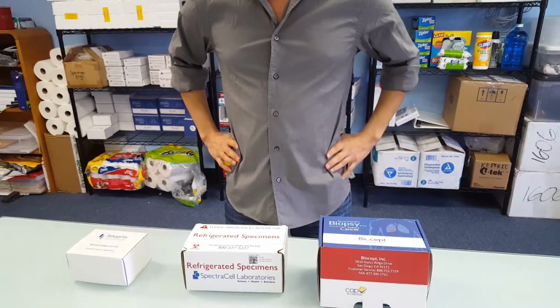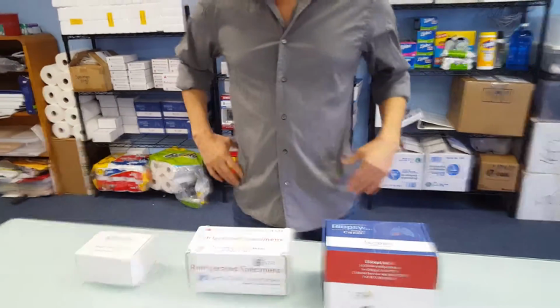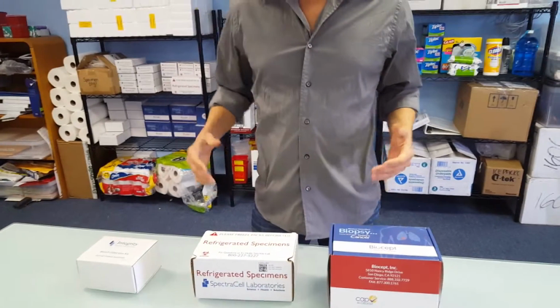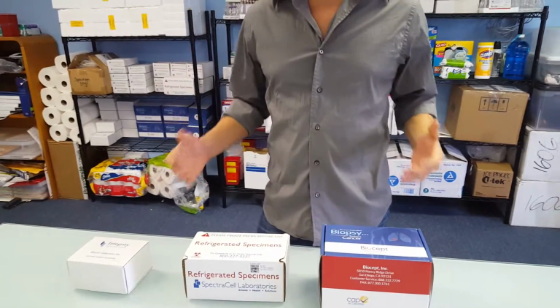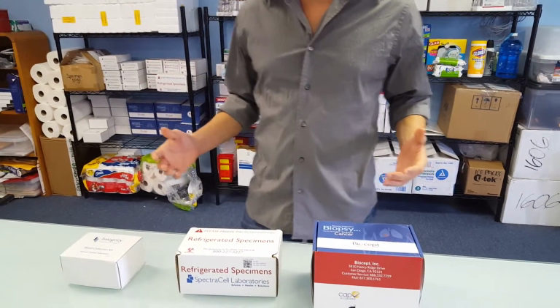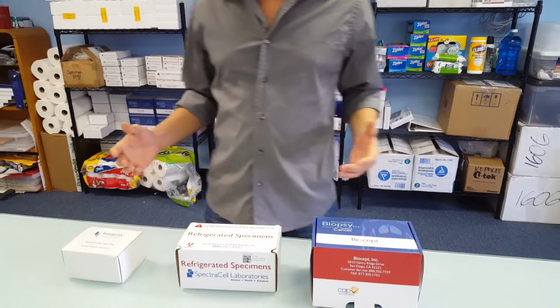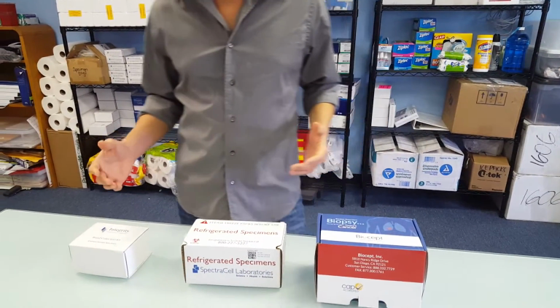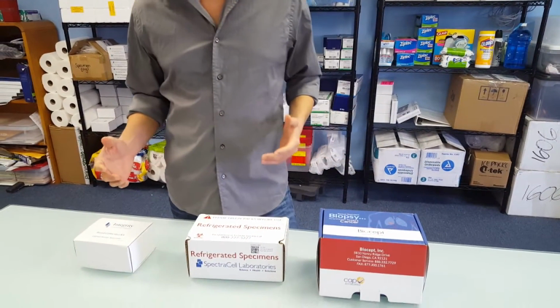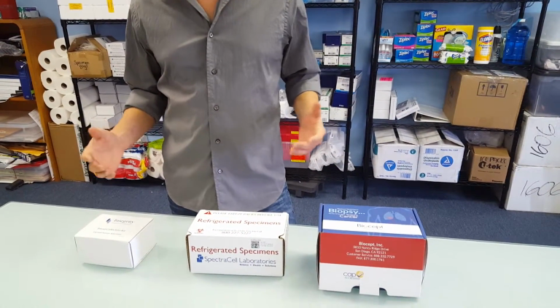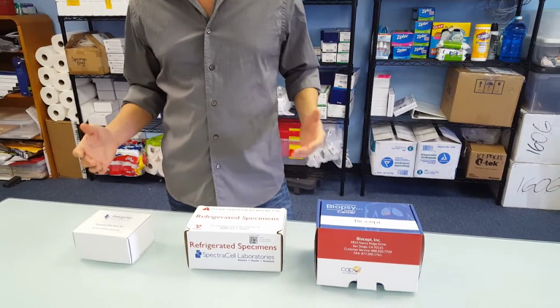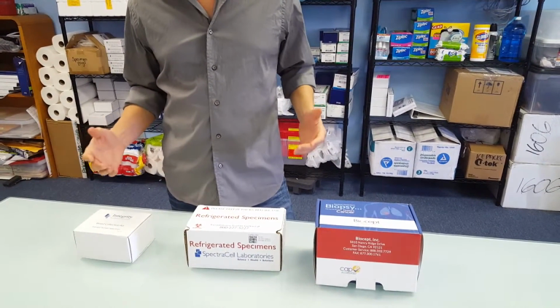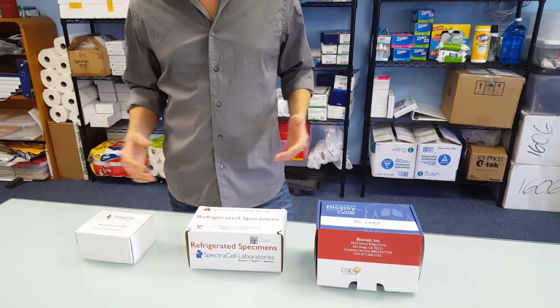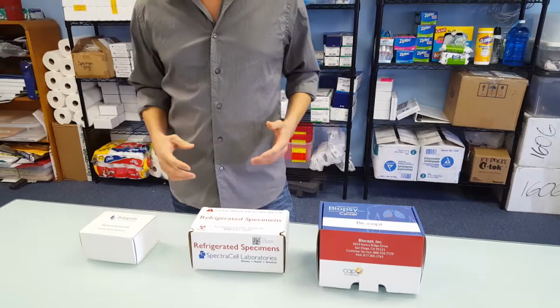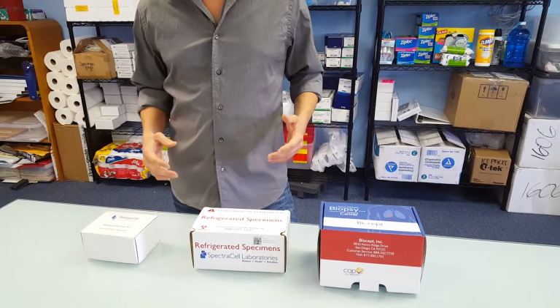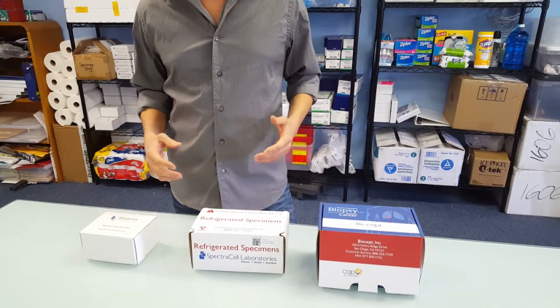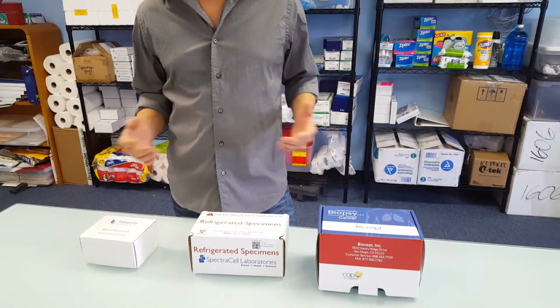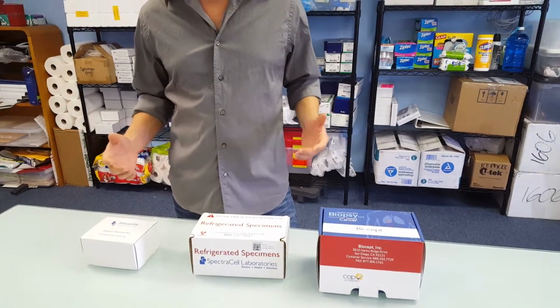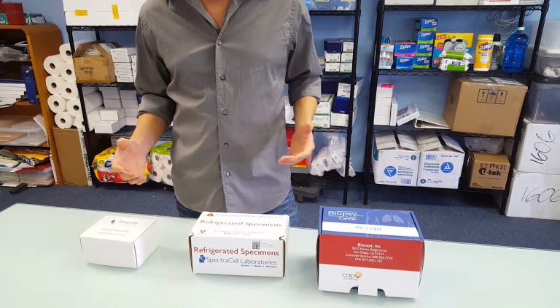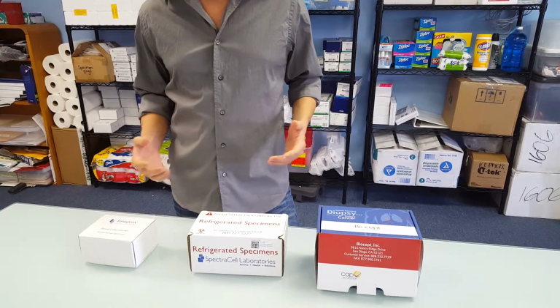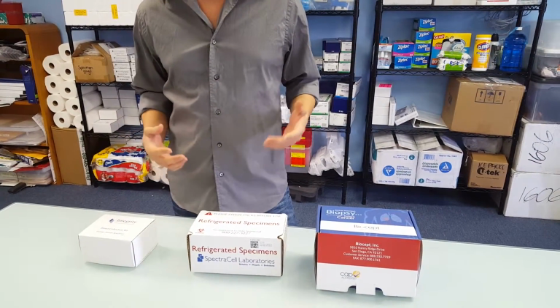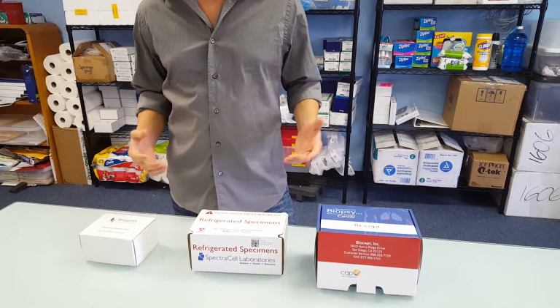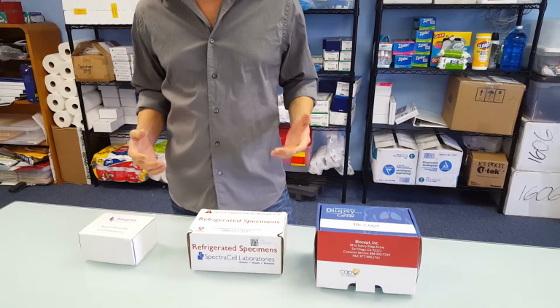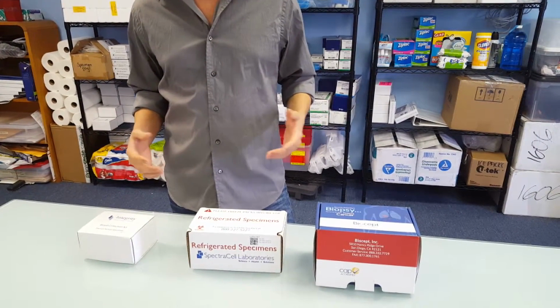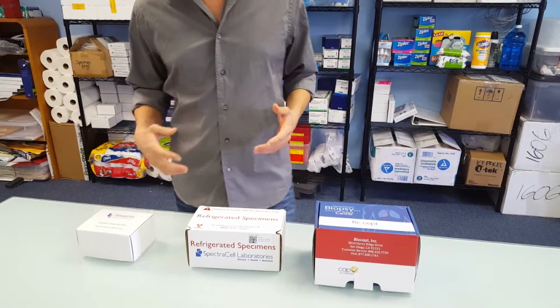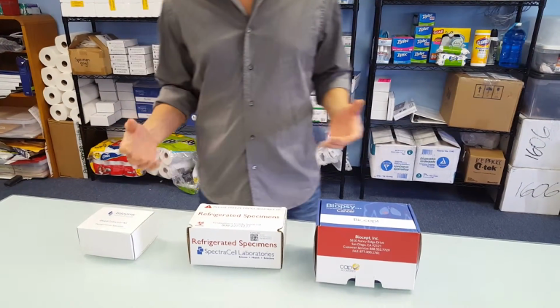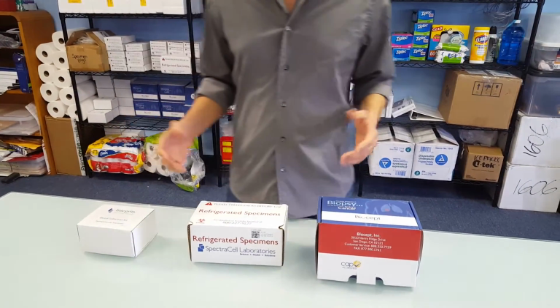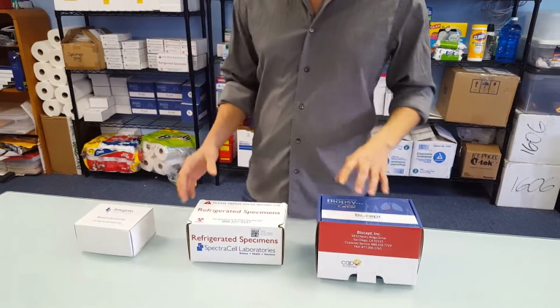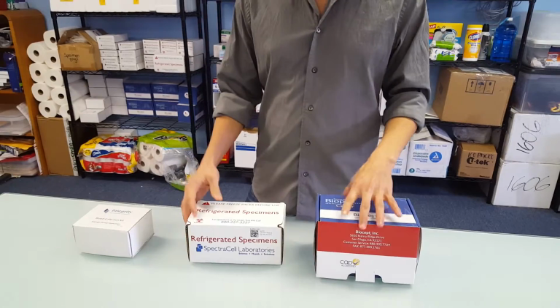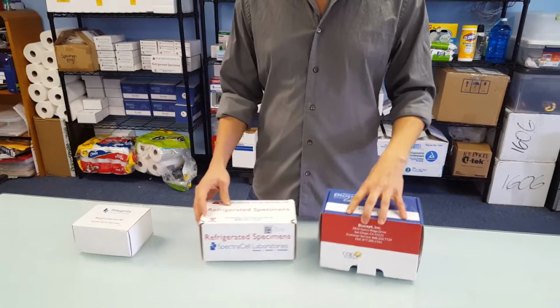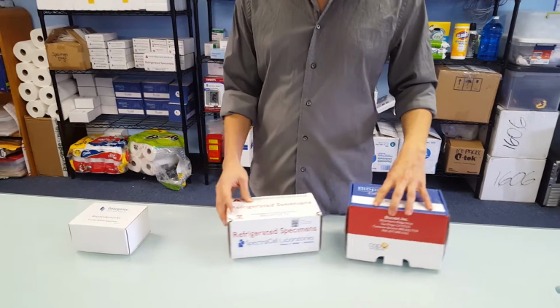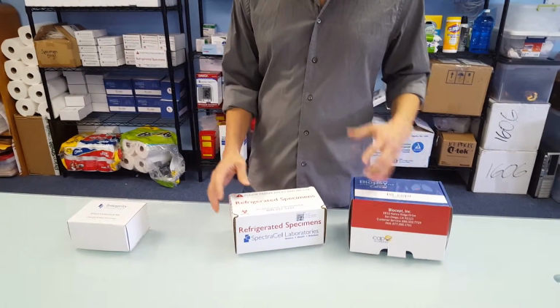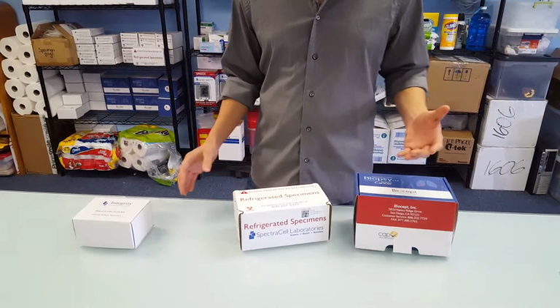Hello, so today we're going to show an example of three great lab kits and how Phlebotek can work with you to either create your own lab kit or at least direct you to what you need to create one yourself.